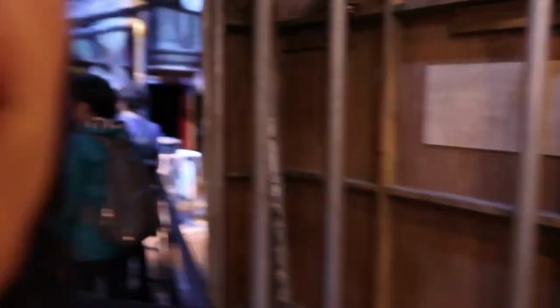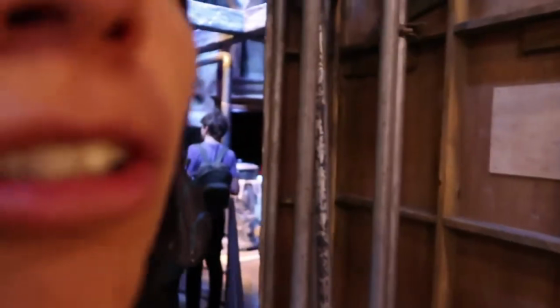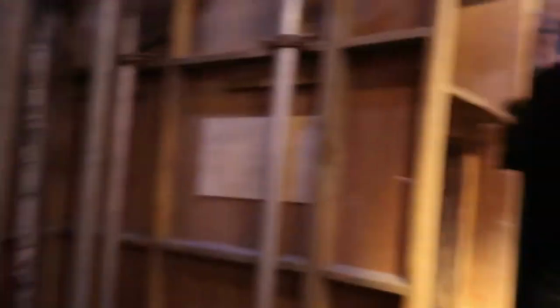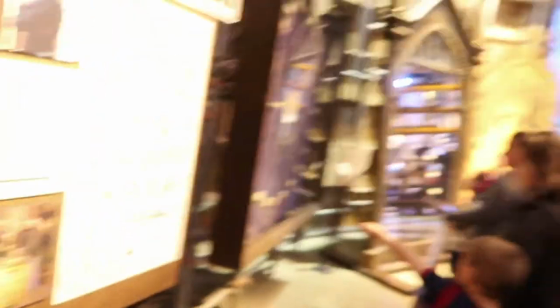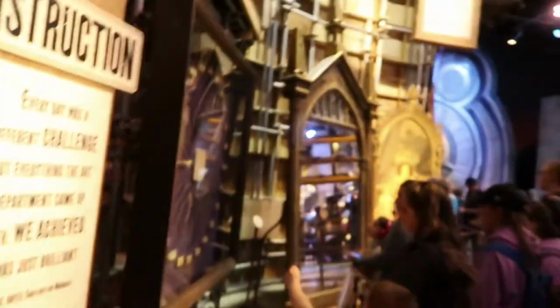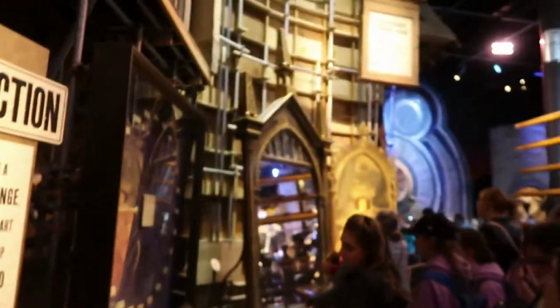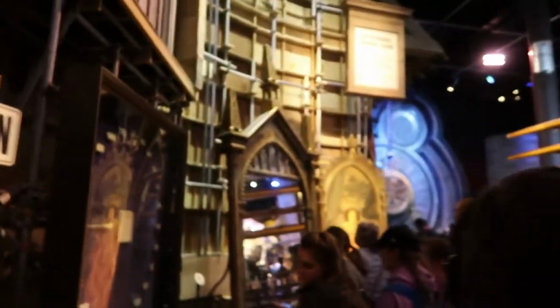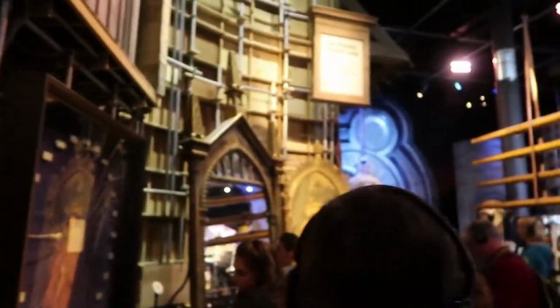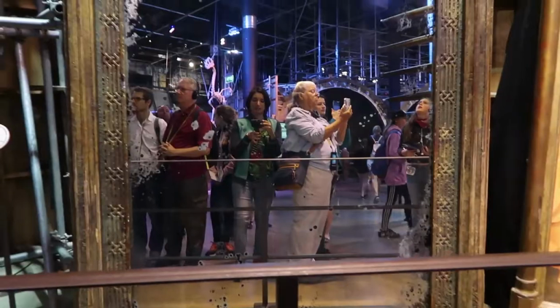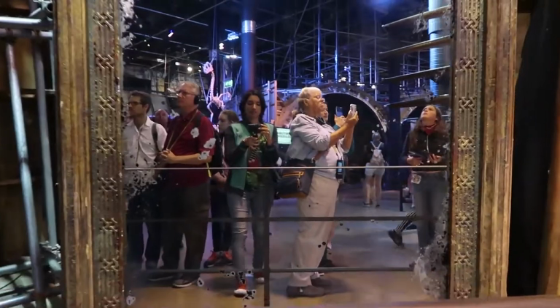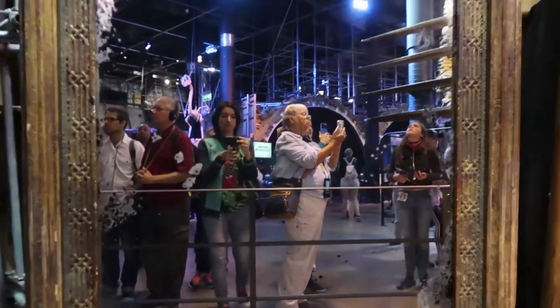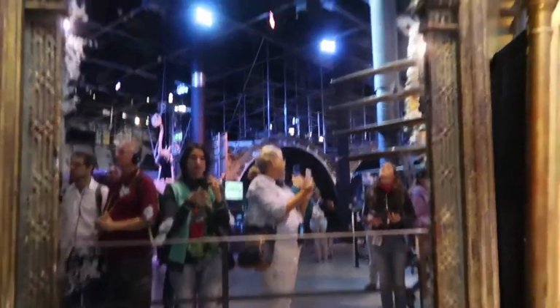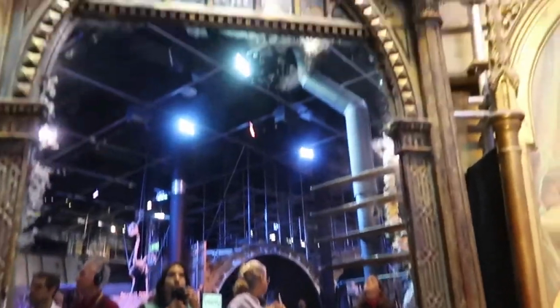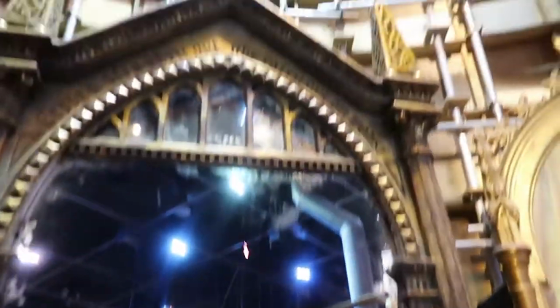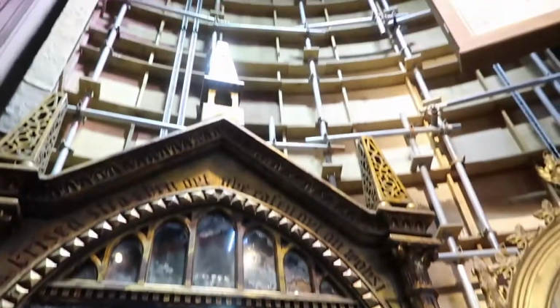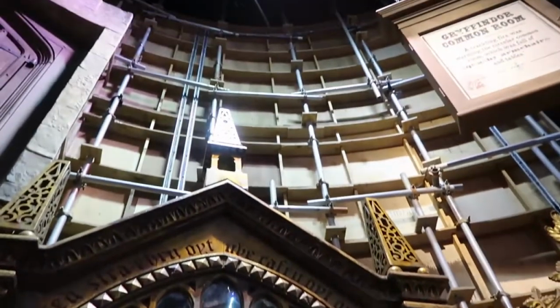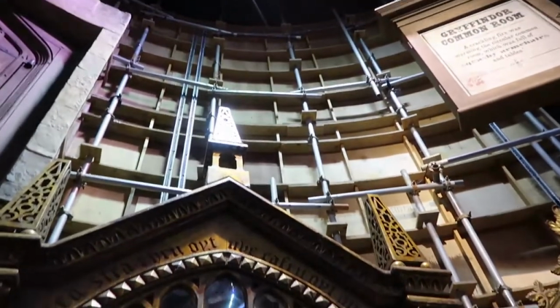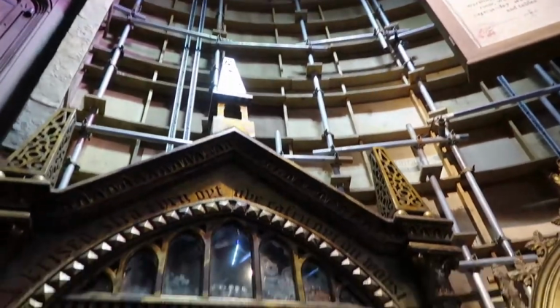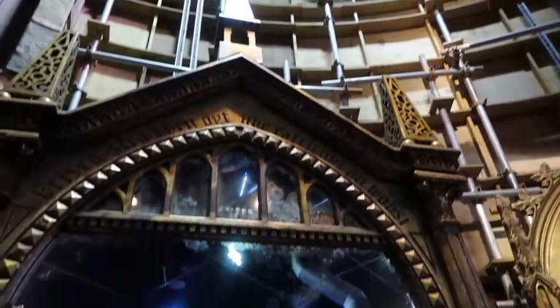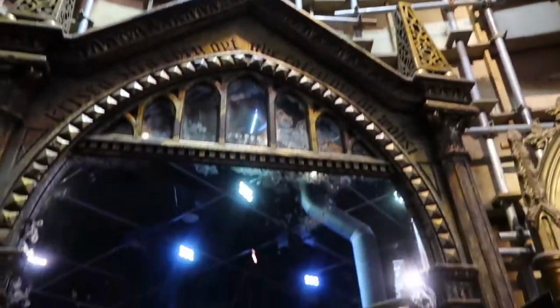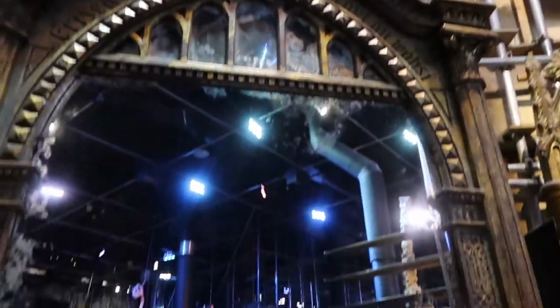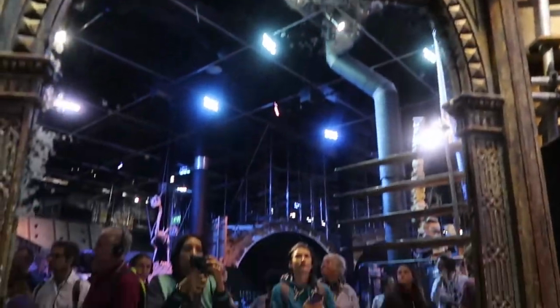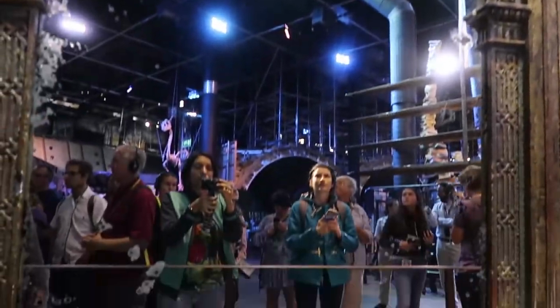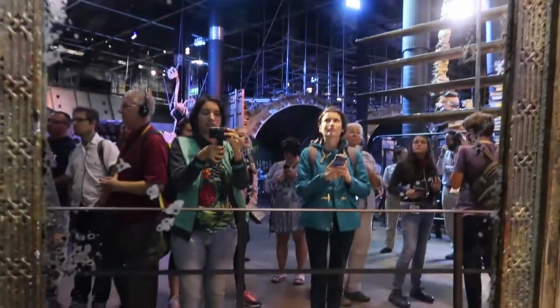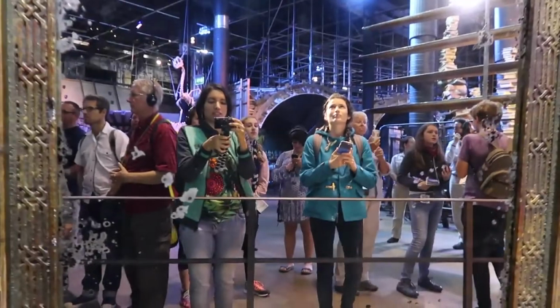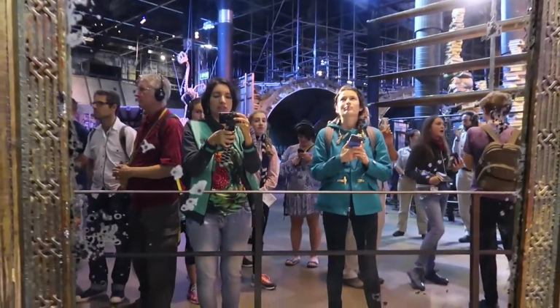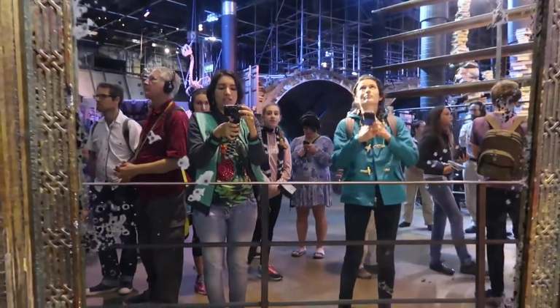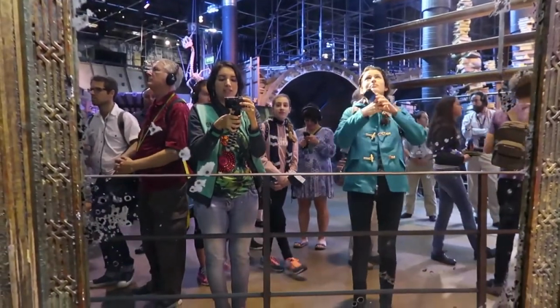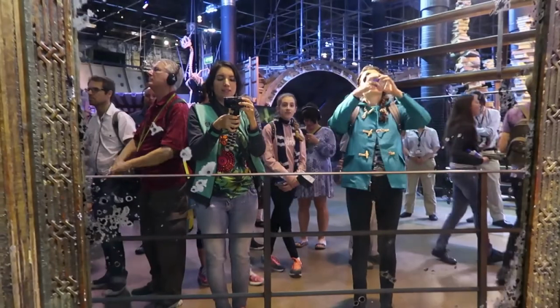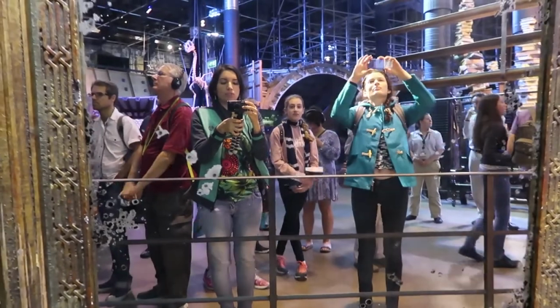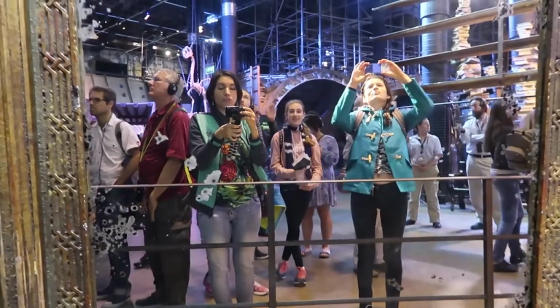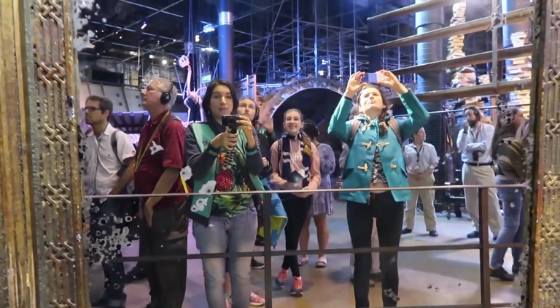This is the Mirror of Erised set. So if you see your reflection exactly the way you are, it means you're already happy.